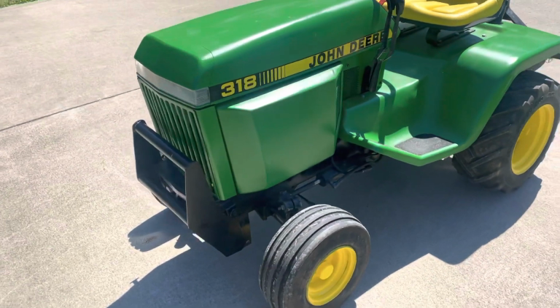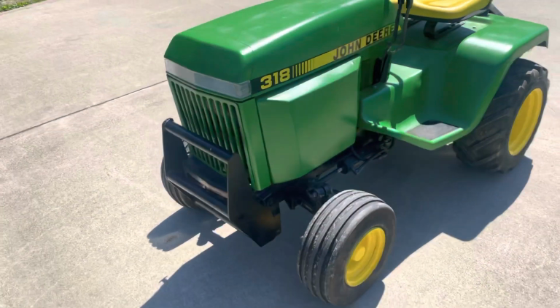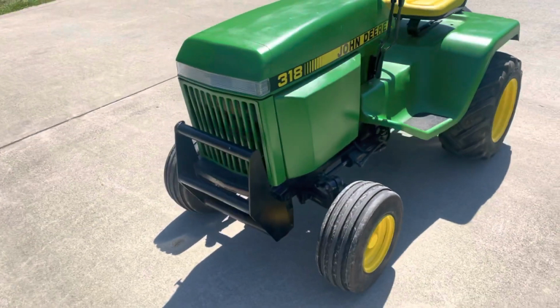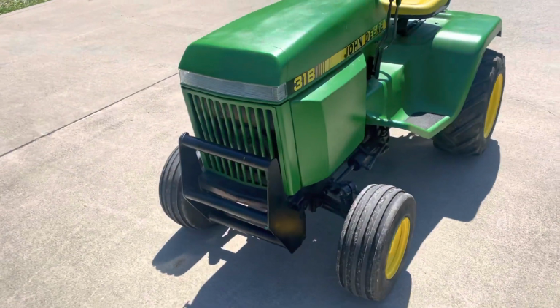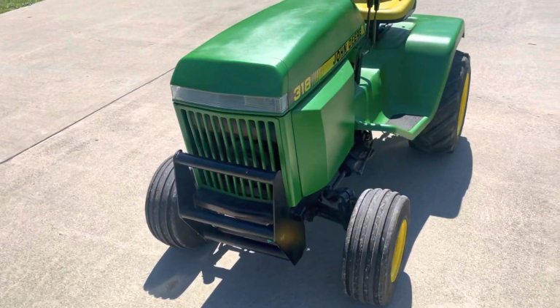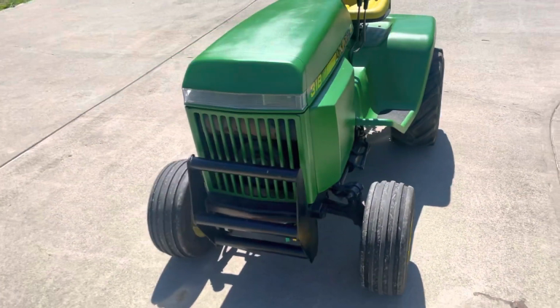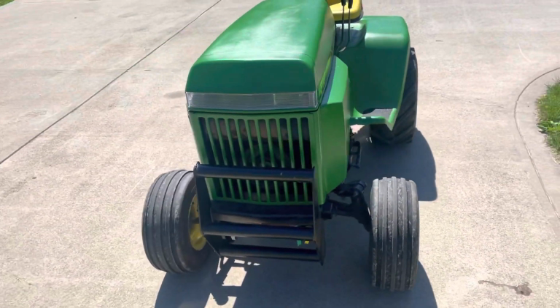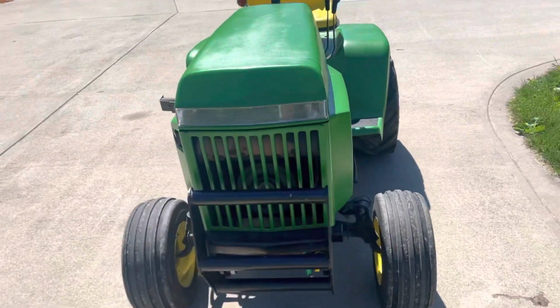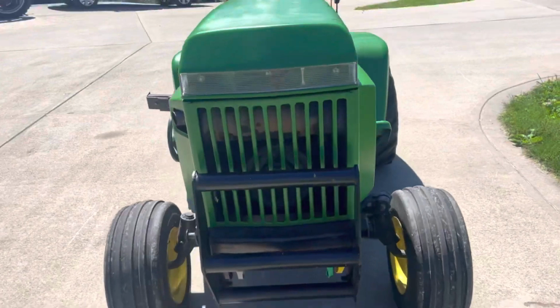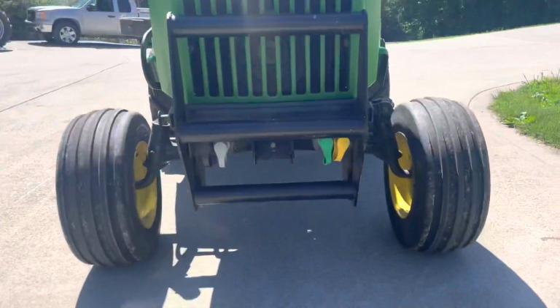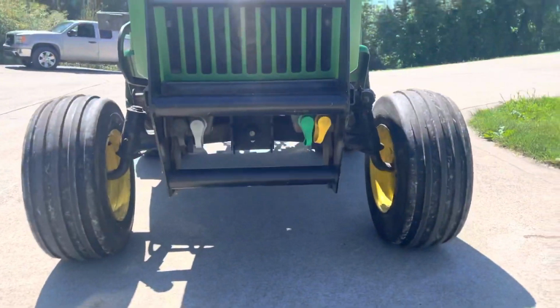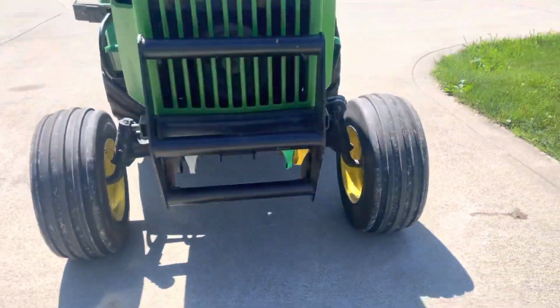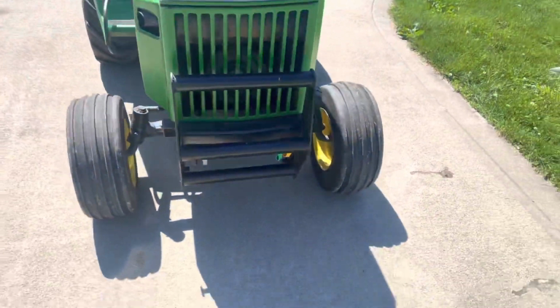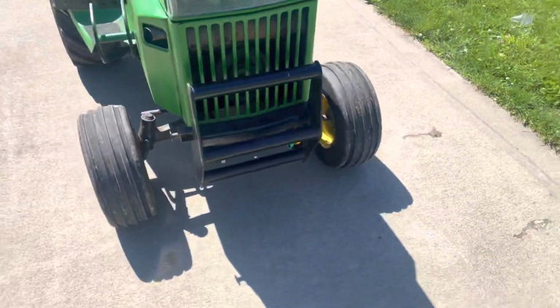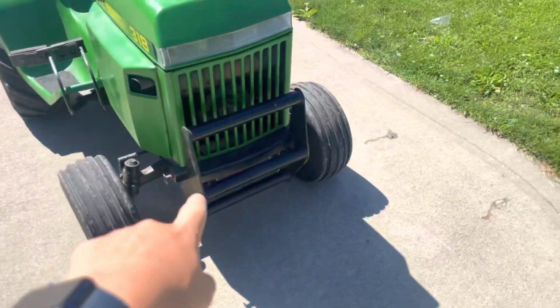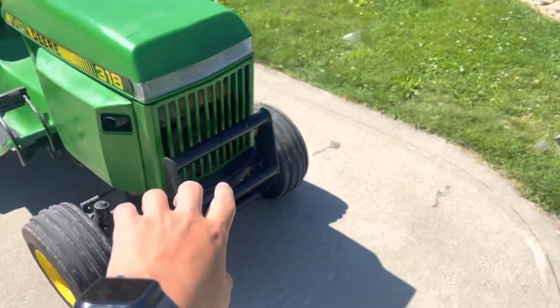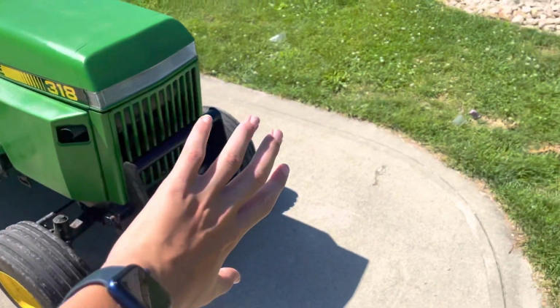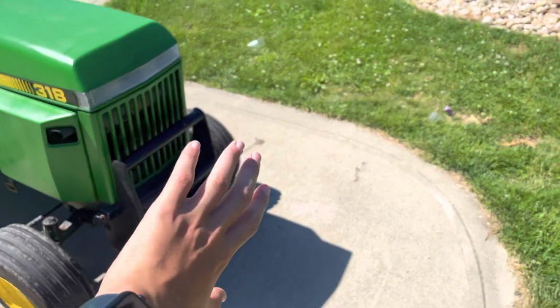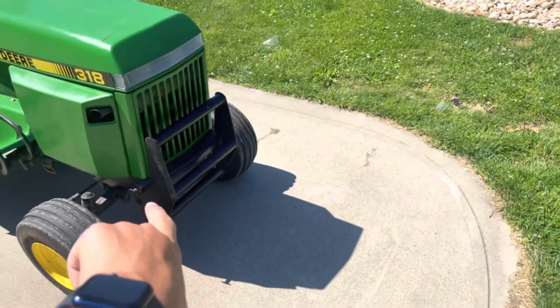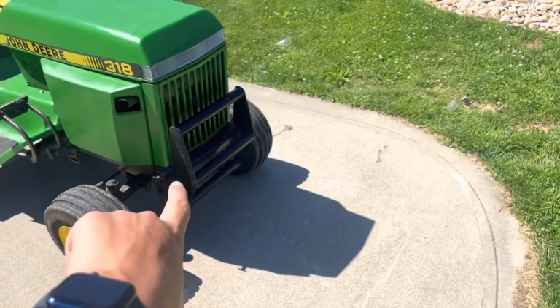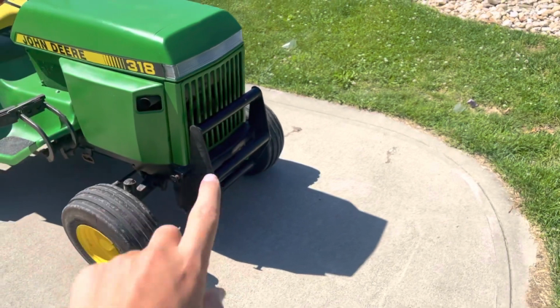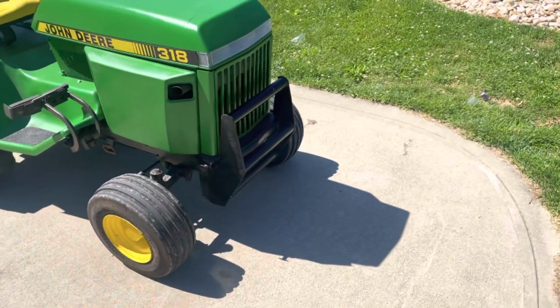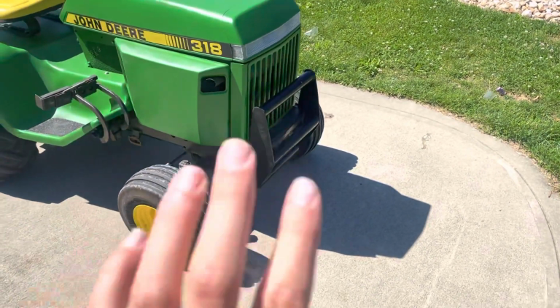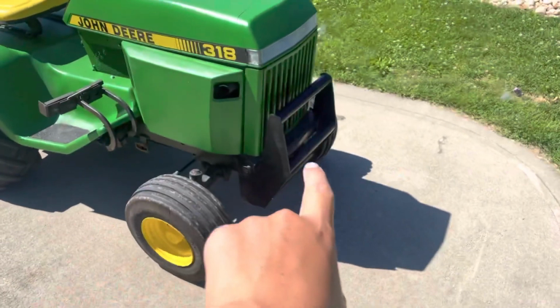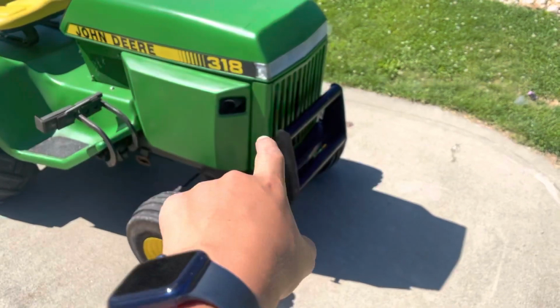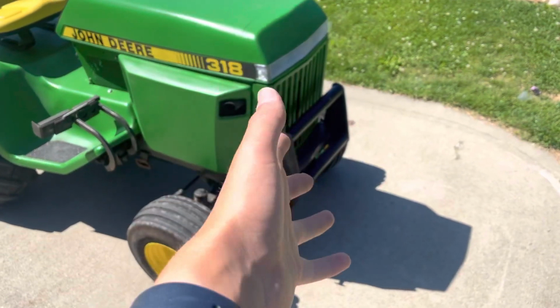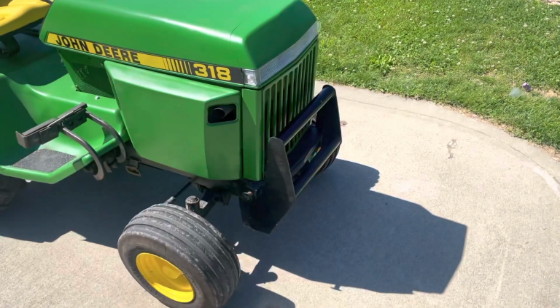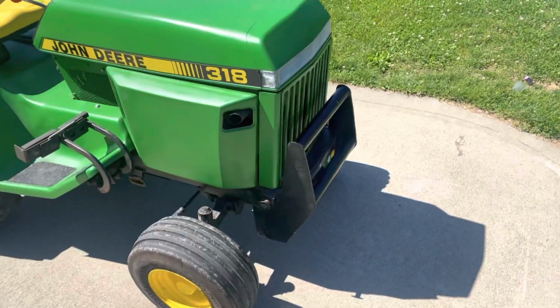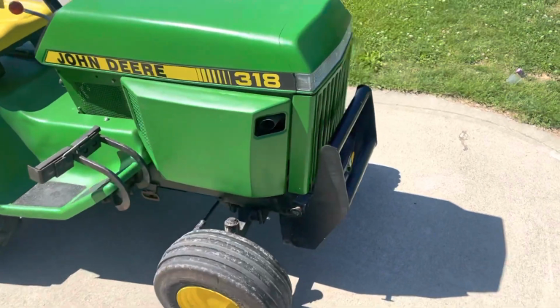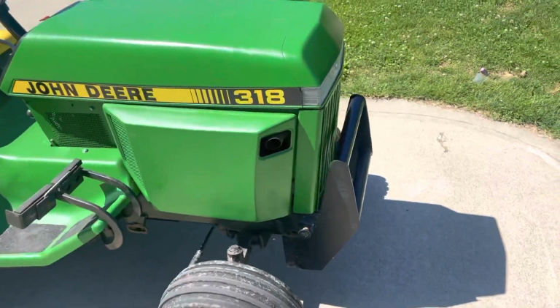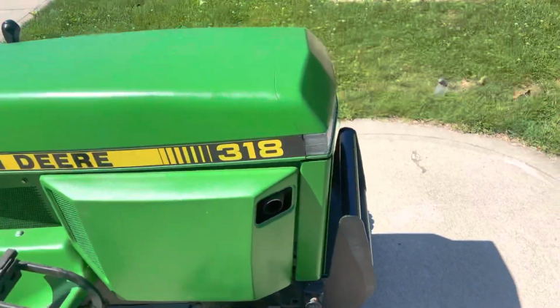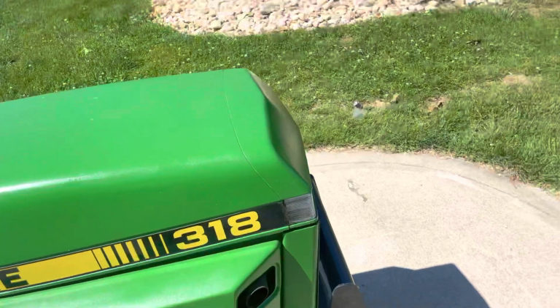Put a bunch of LED lights in it. Got some little caps. Came with a push bar — the guy I bought it from made it, but he doesn't make them anymore. As you can hear, it runs really well.